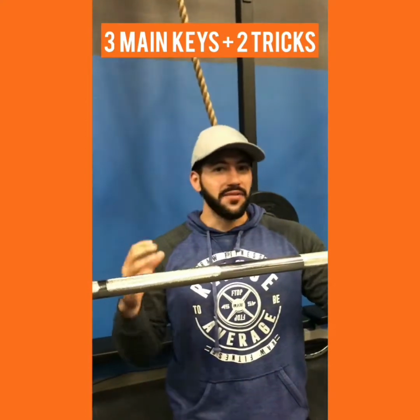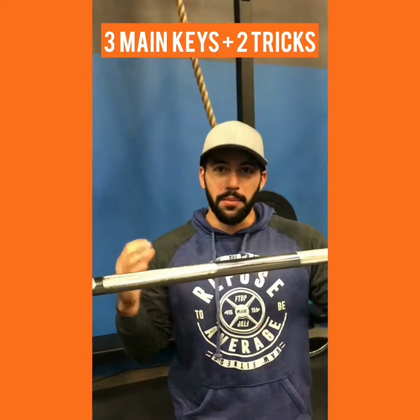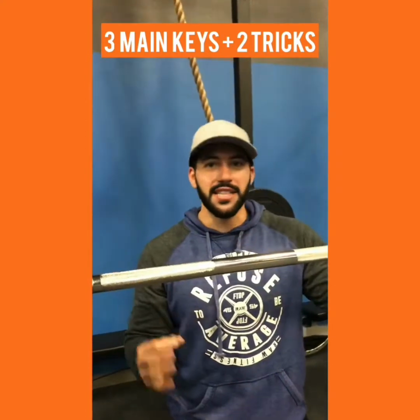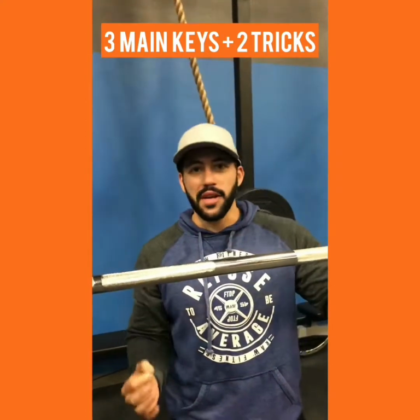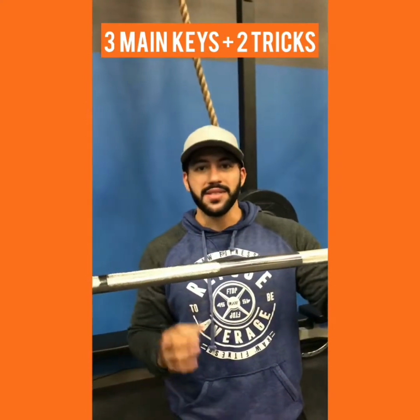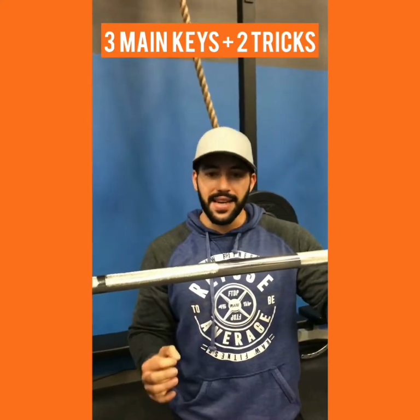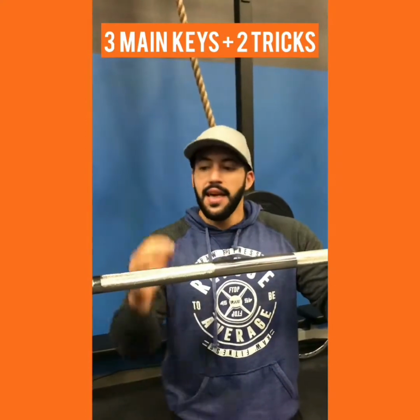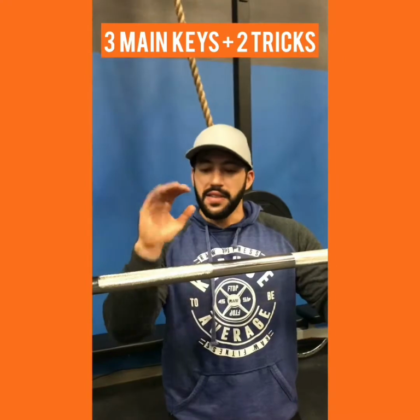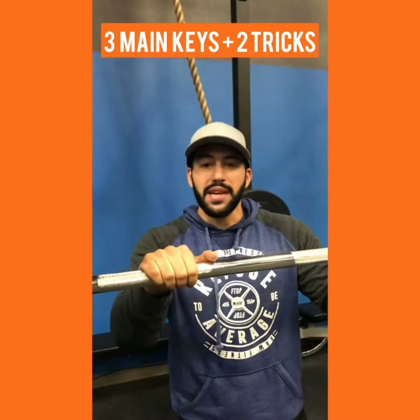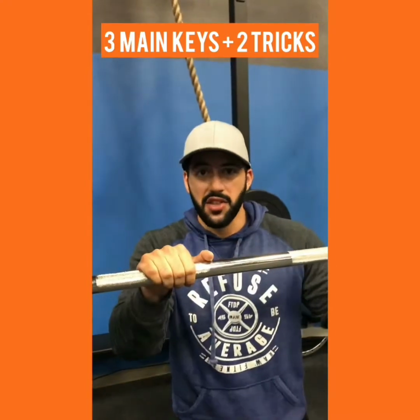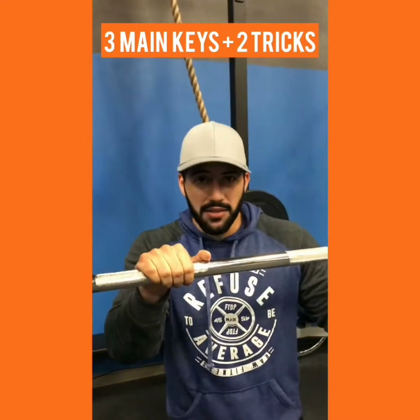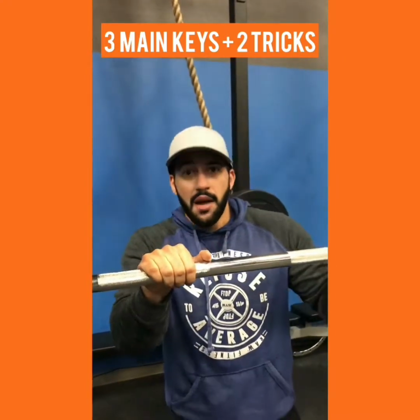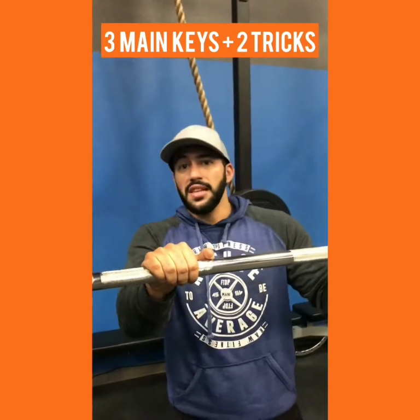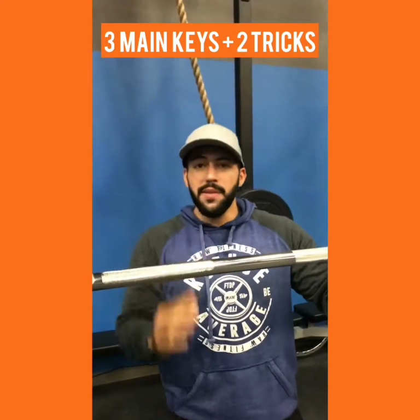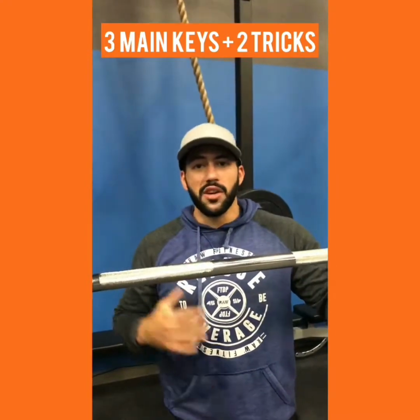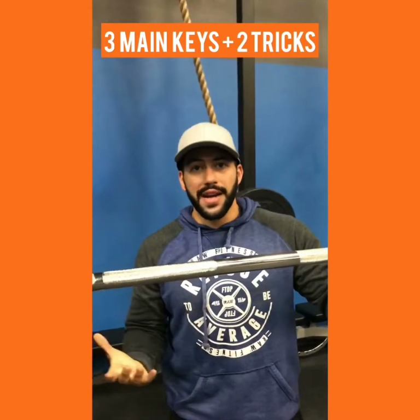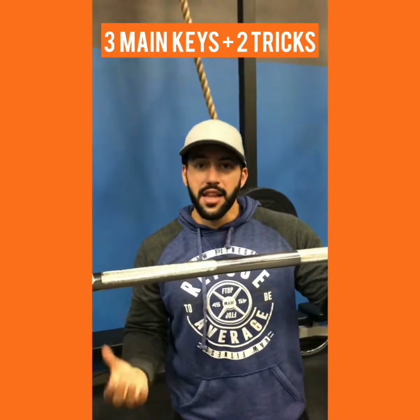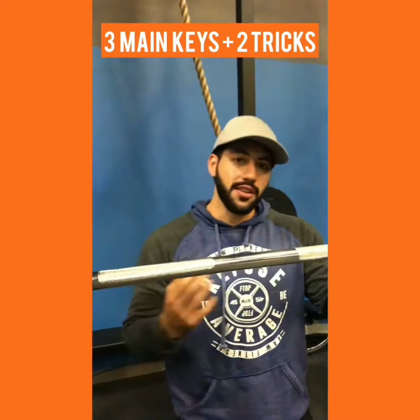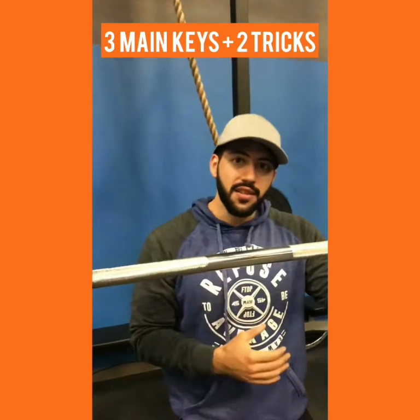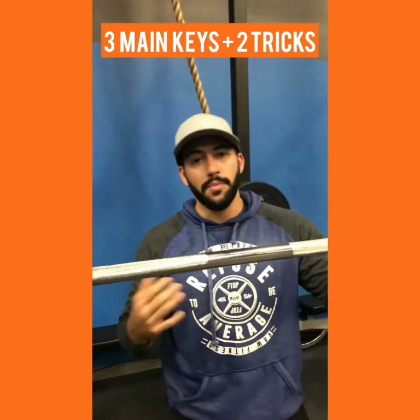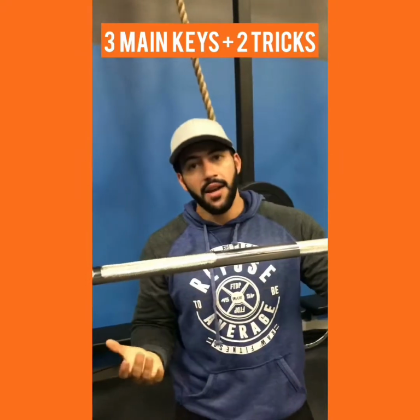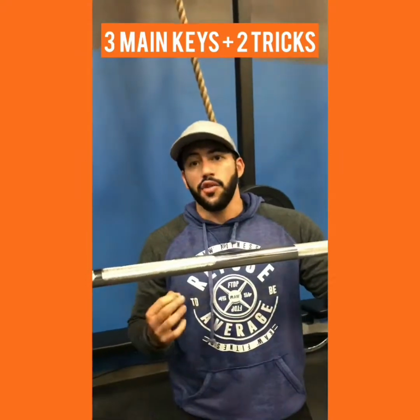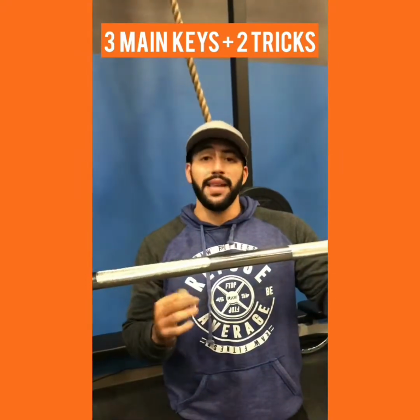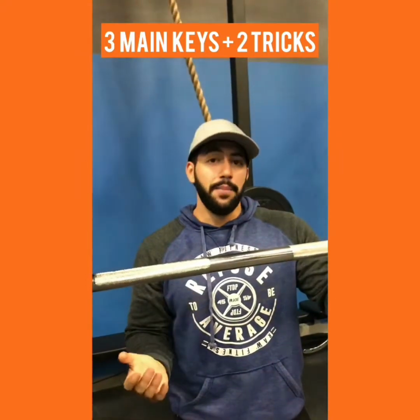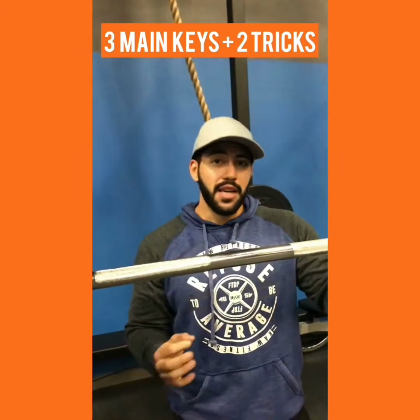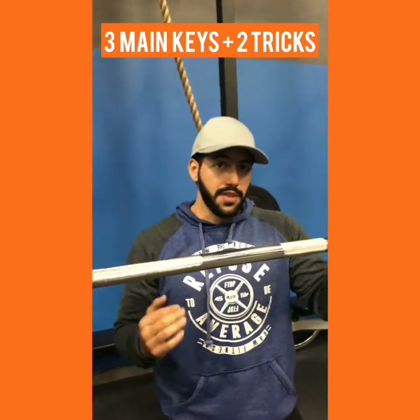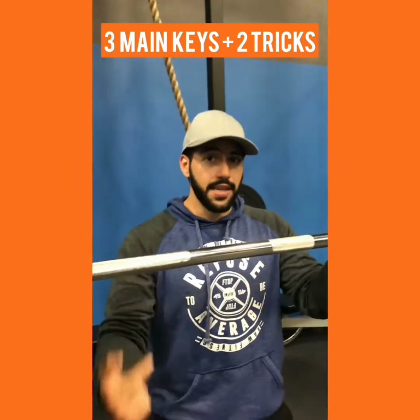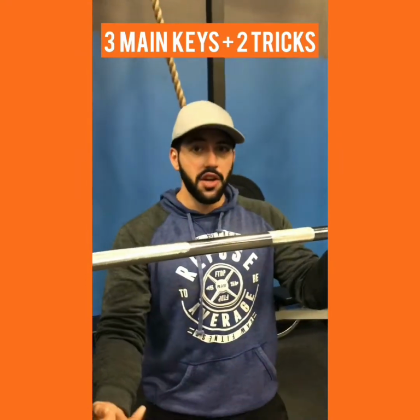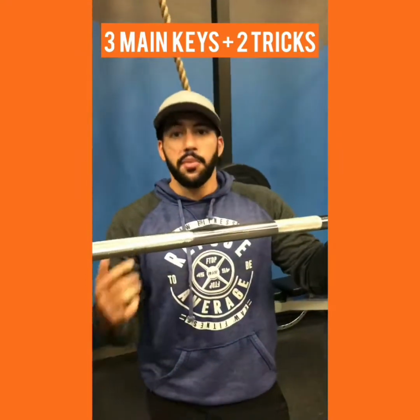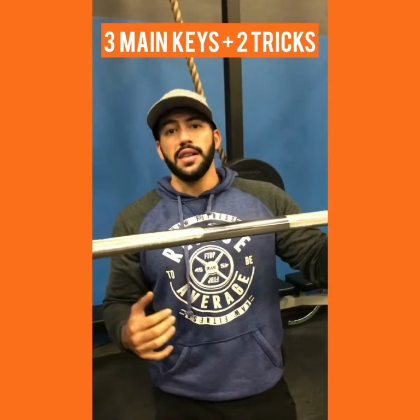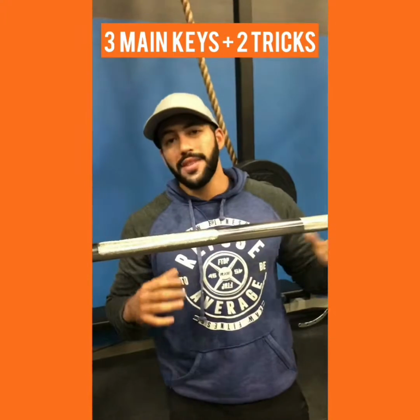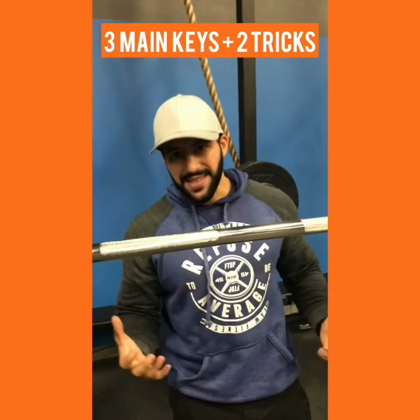Ladies, if you want a big, nice booty, firm, tight legs, then this is gonna be an exercise you gotta master. But there's a lot of people that do it wrong and end up hurting their knees, hurting their back. So if you have bad knees, bad back, I'm gonna give you some tips at the end of this video. But for now, let's go over the basics.